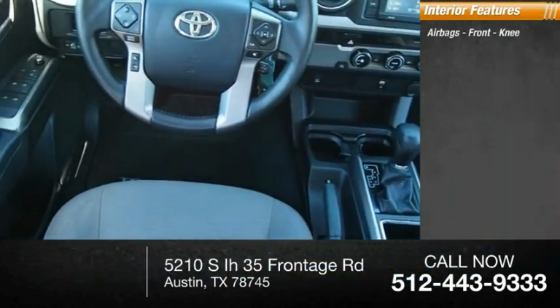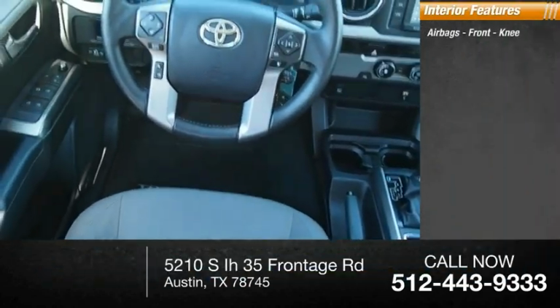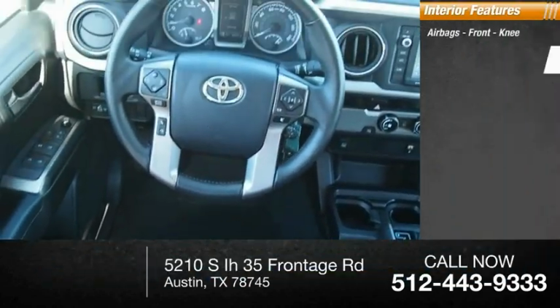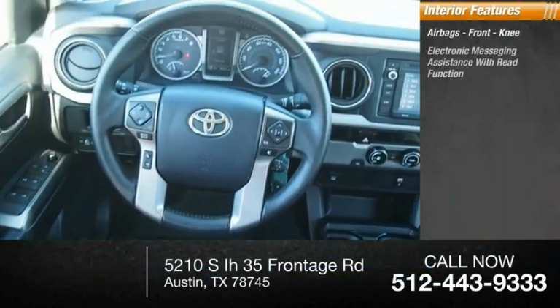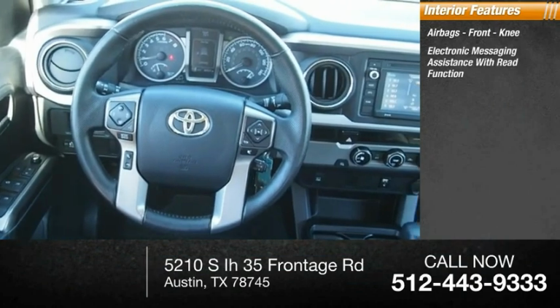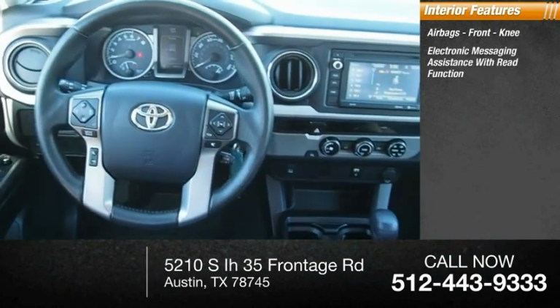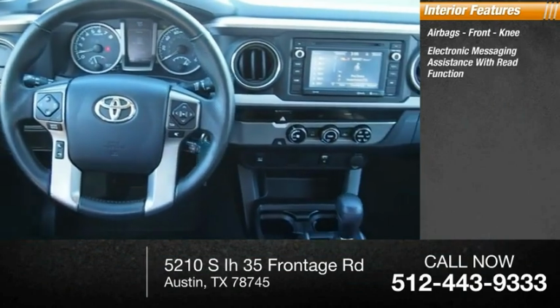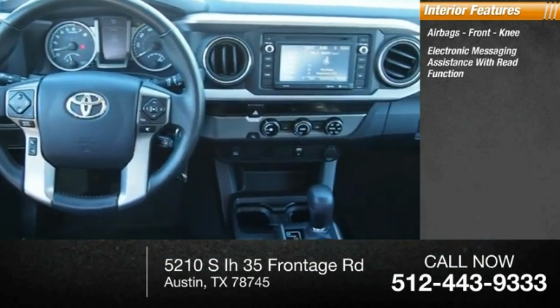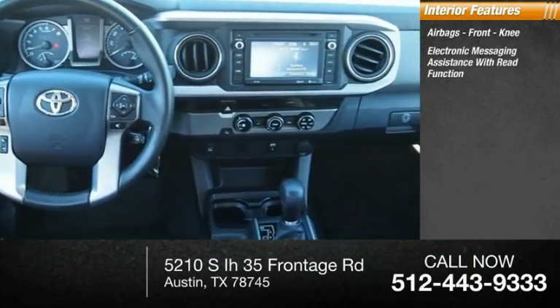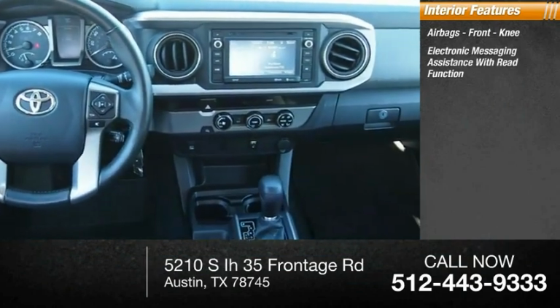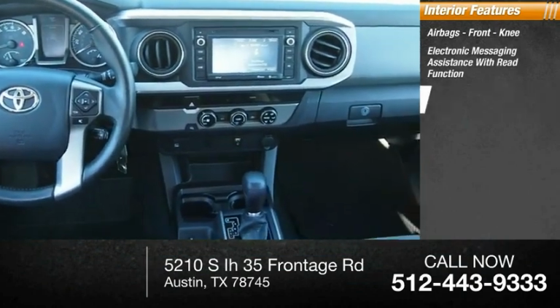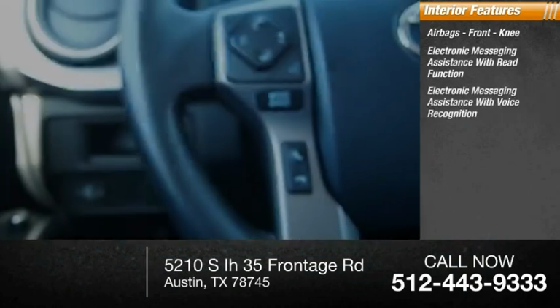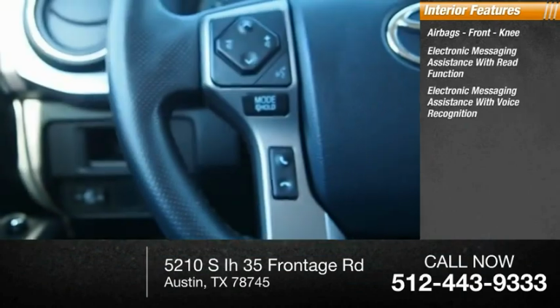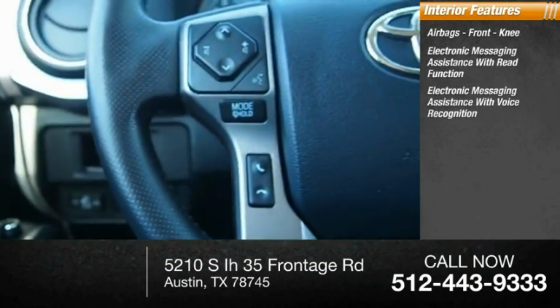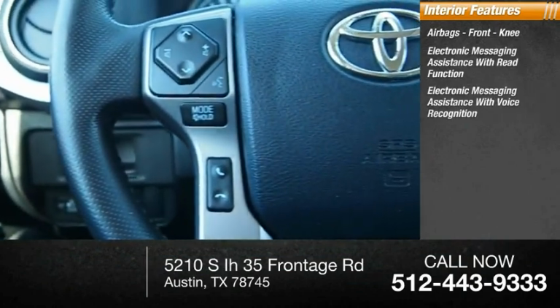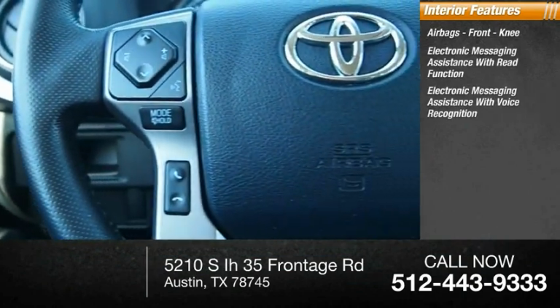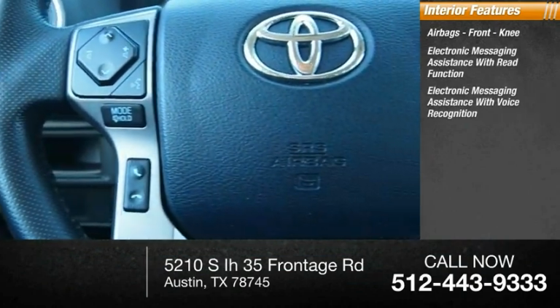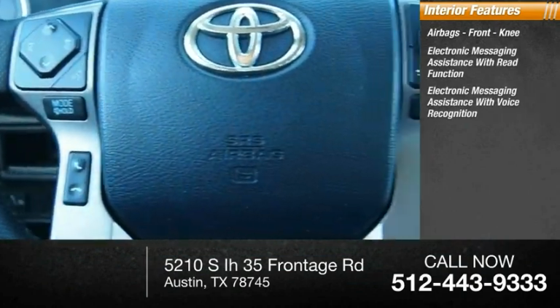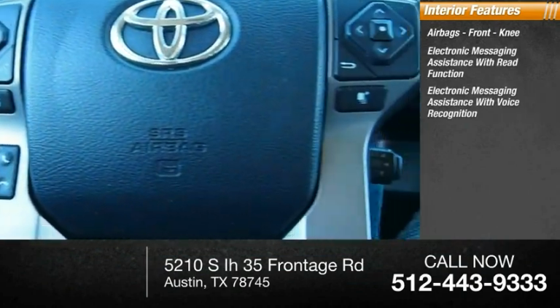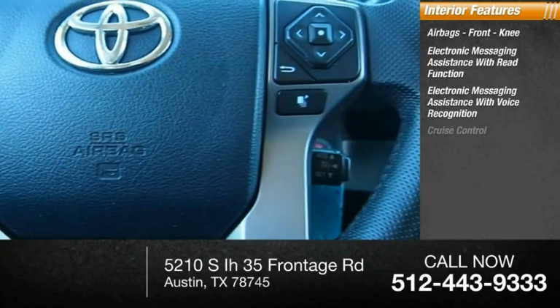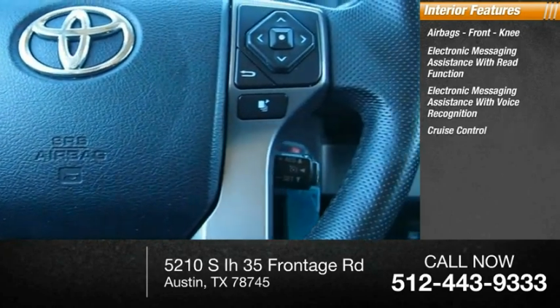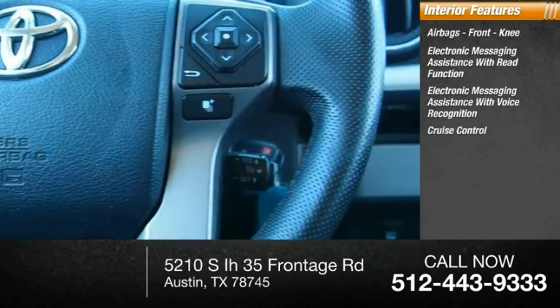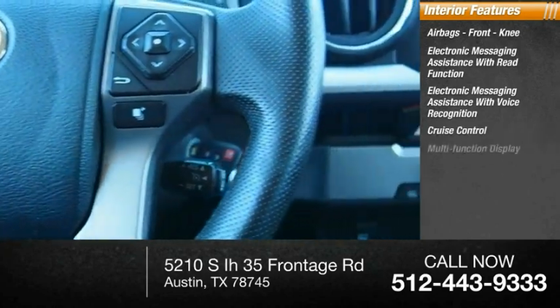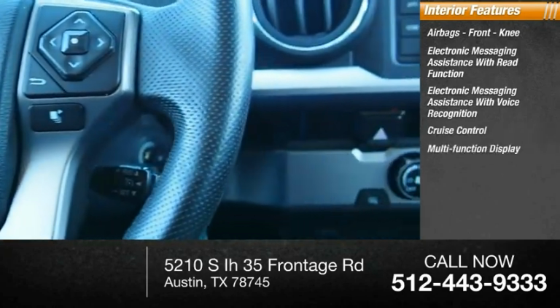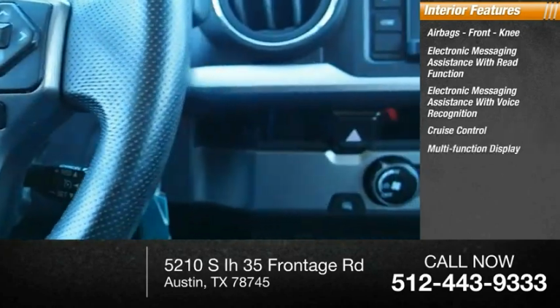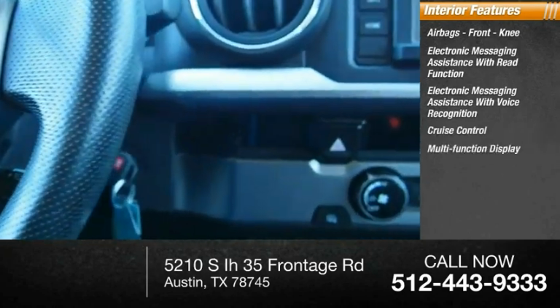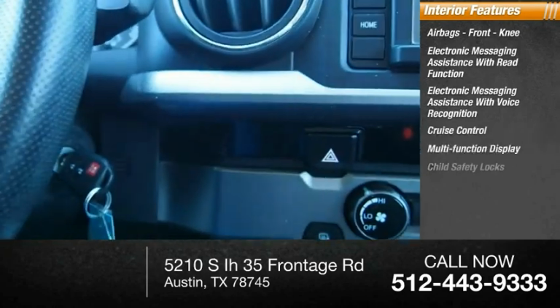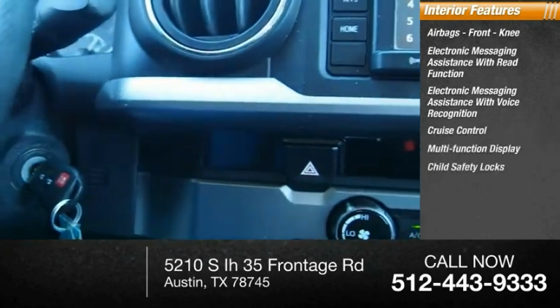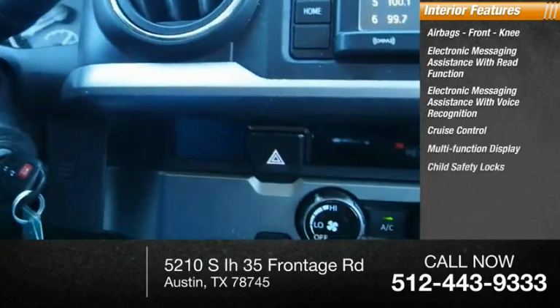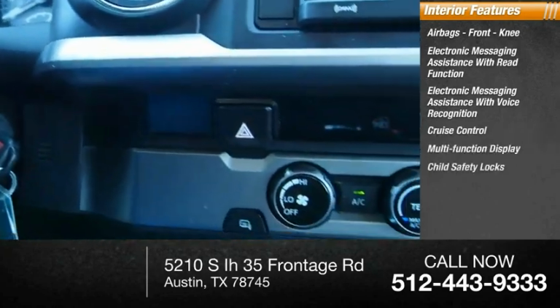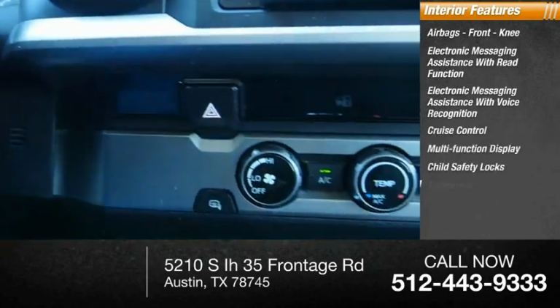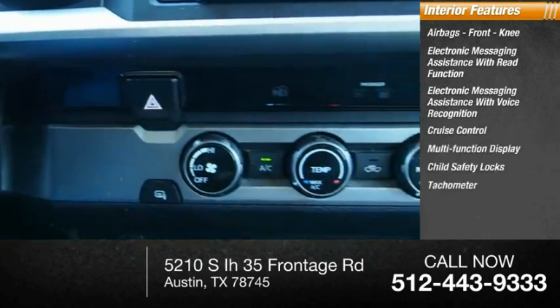Inside you'll find airbags, front knee airbags, electronic messaging assistance with read function, electronic messaging assistance with voice recognition, cruise control, multi-function display, and child safety locks.